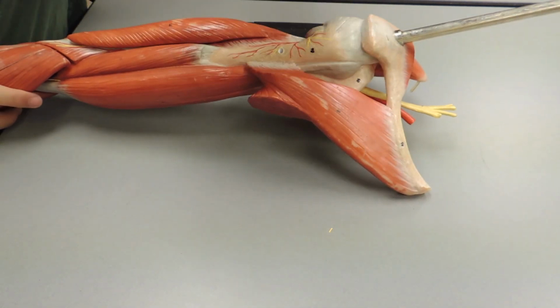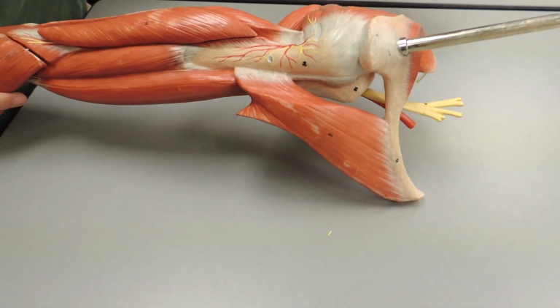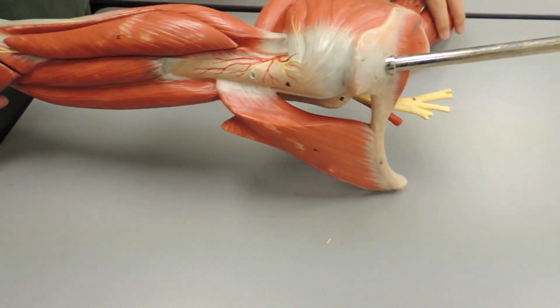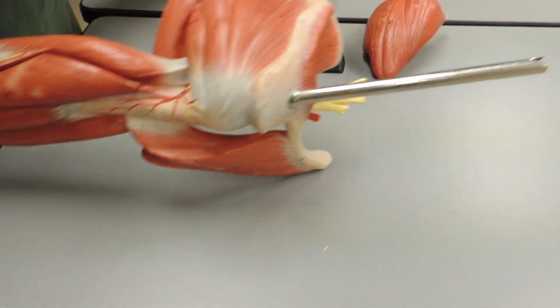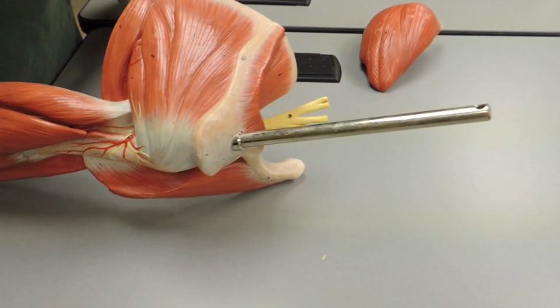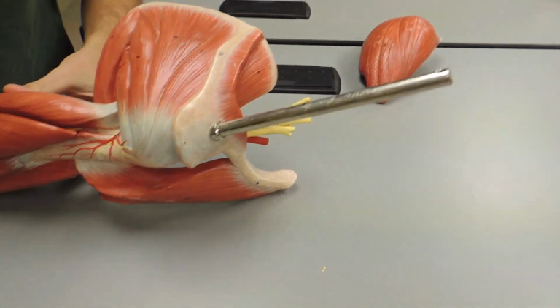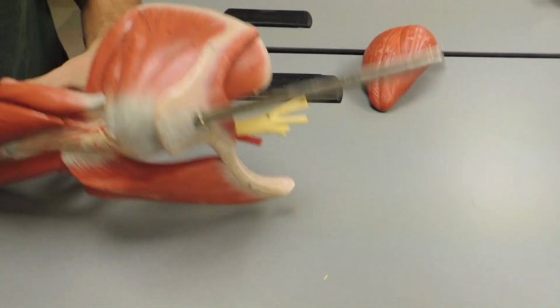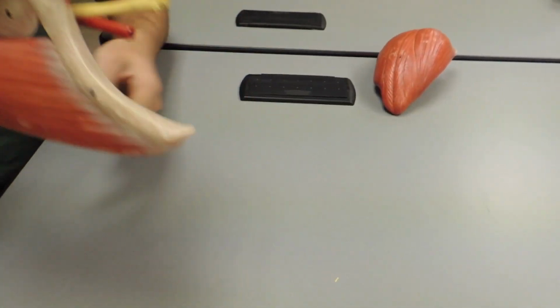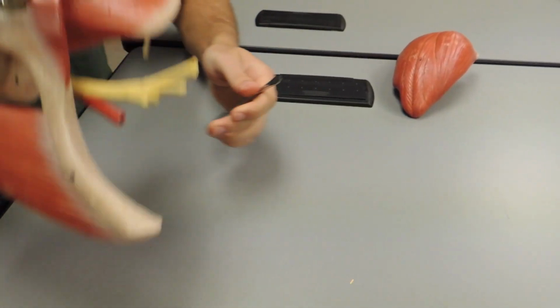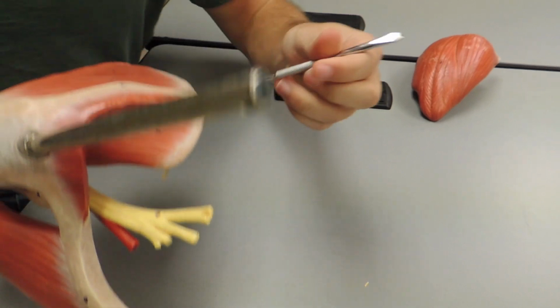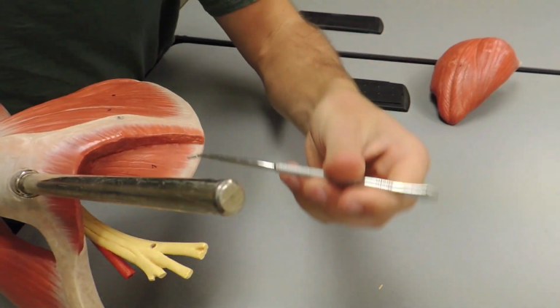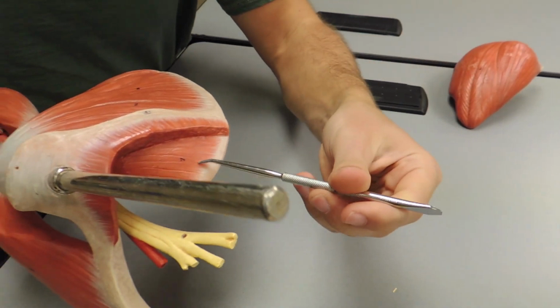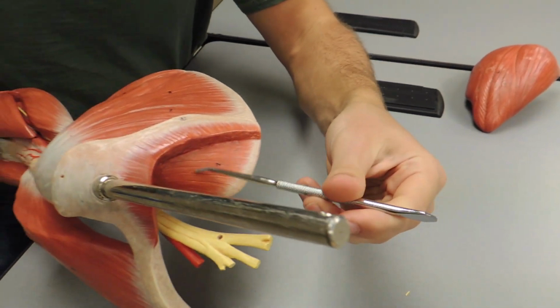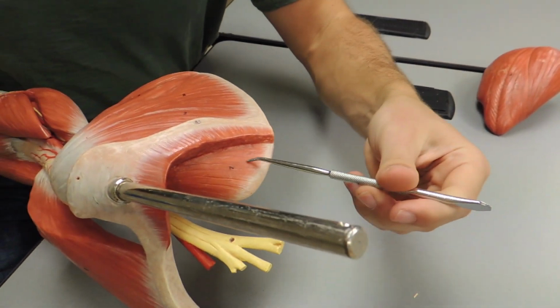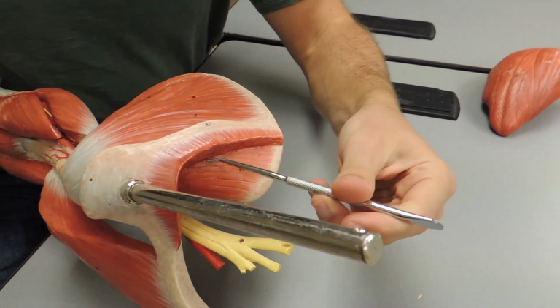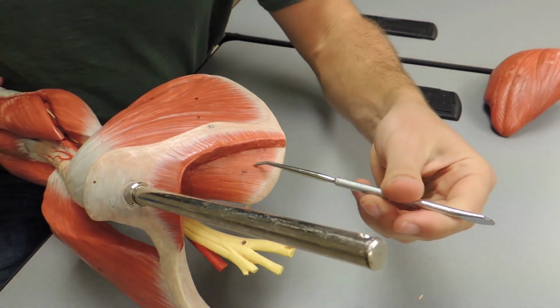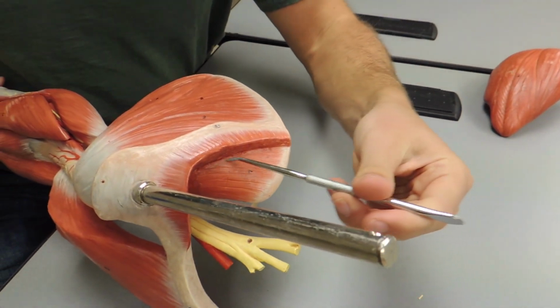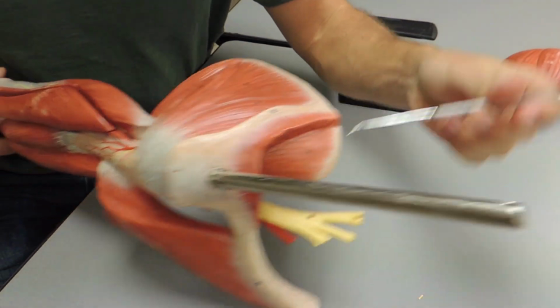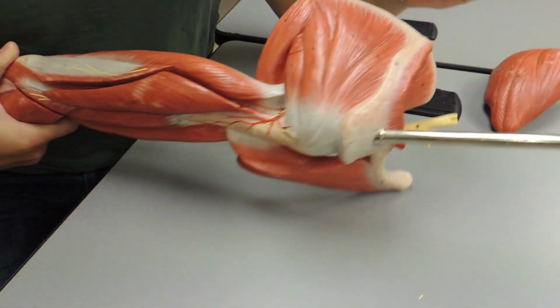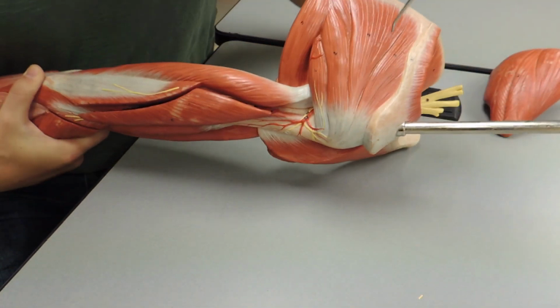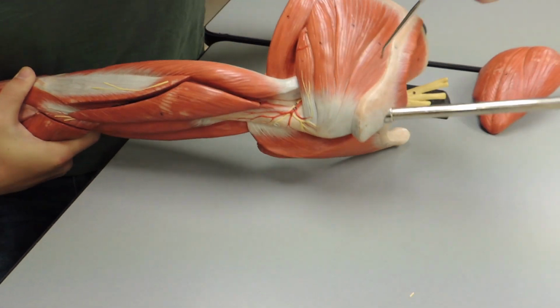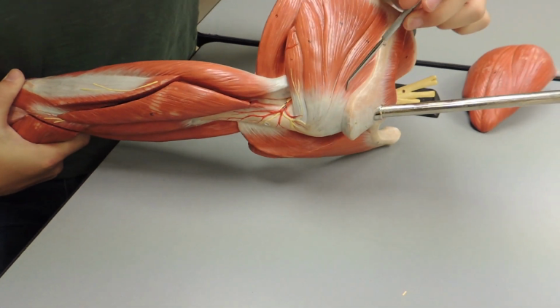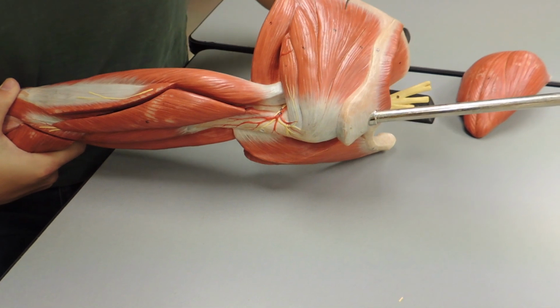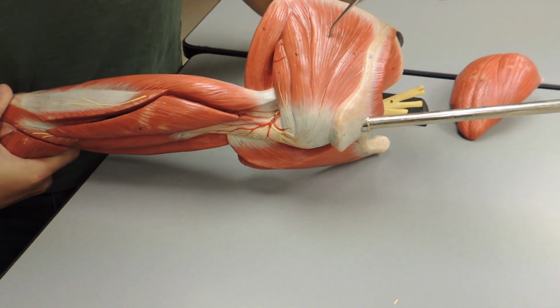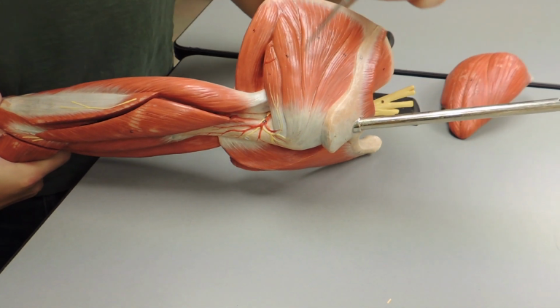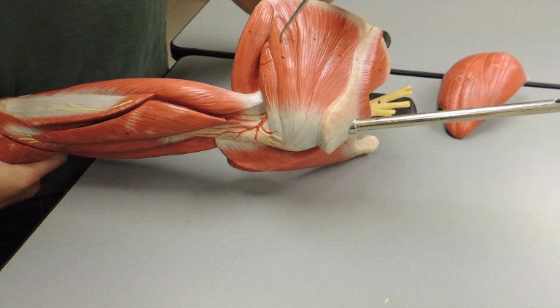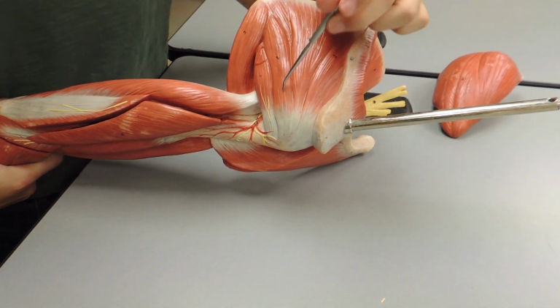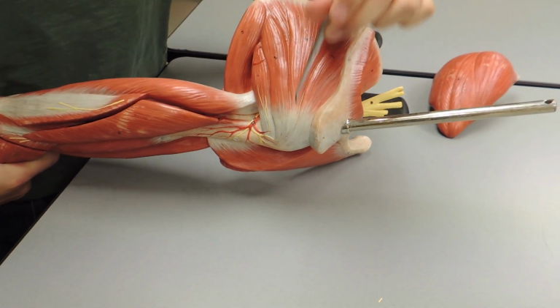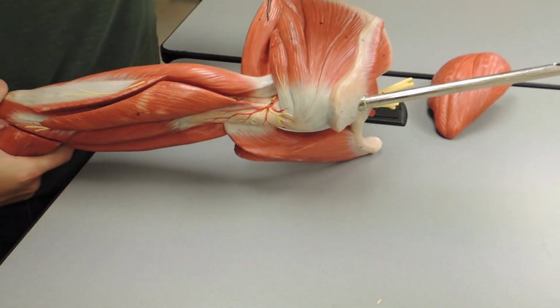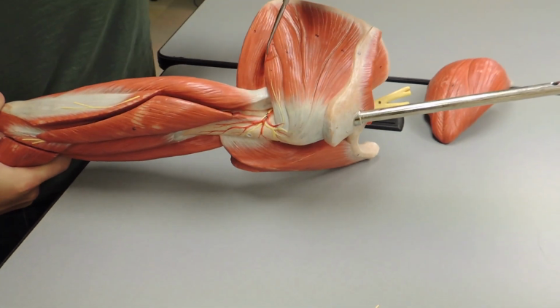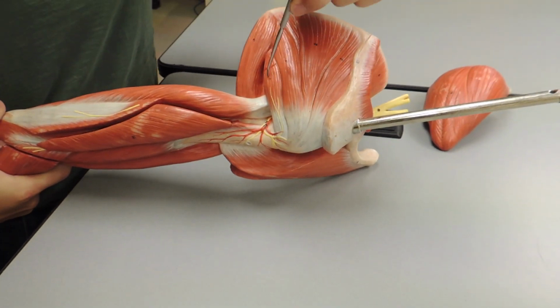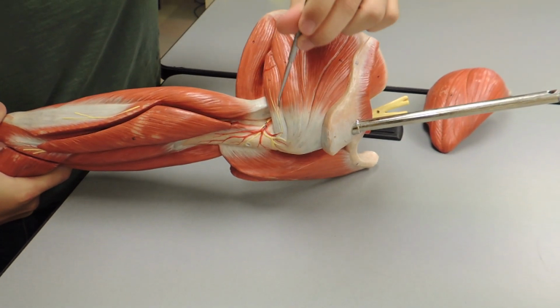Coming off there, you come to the rotator cuff. Sitting right in here, you have your supraspinatus. You have your three heads of the infraspinatus. You have your teres minor.